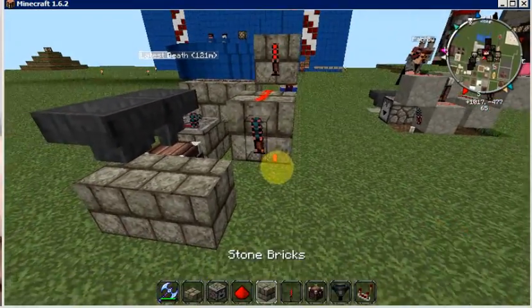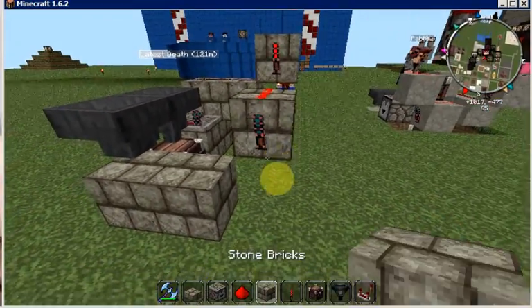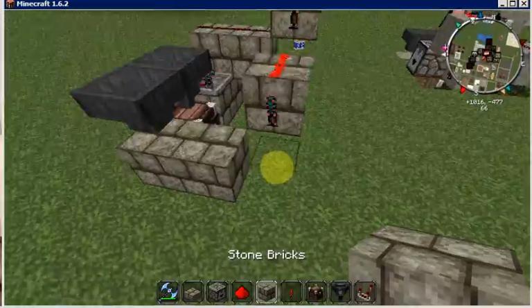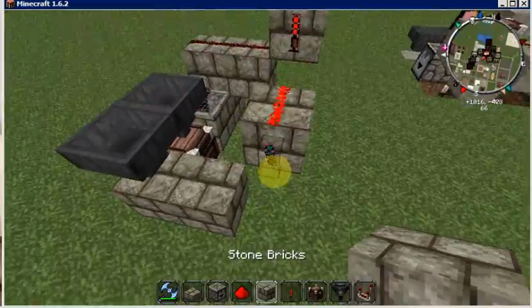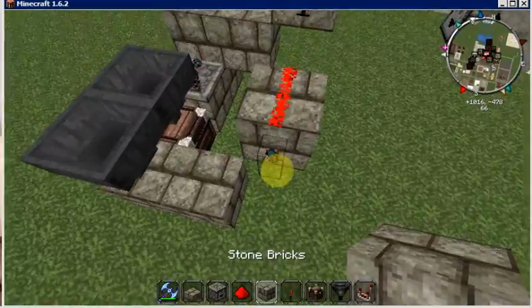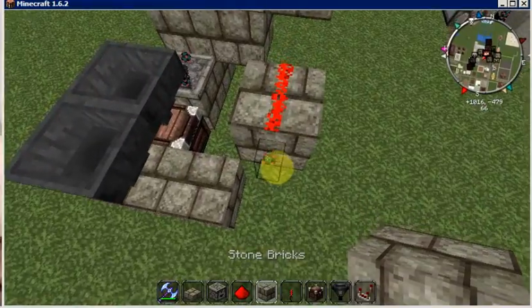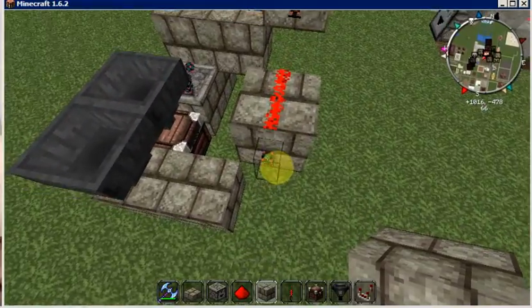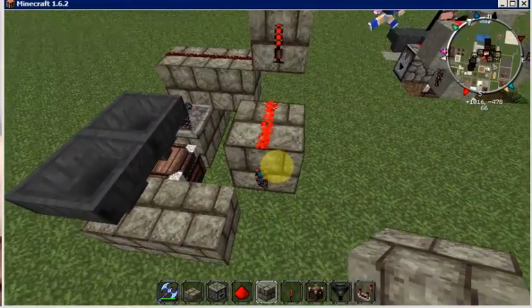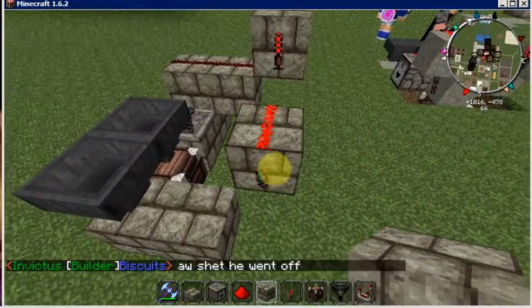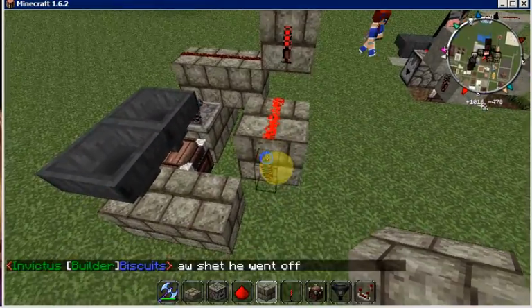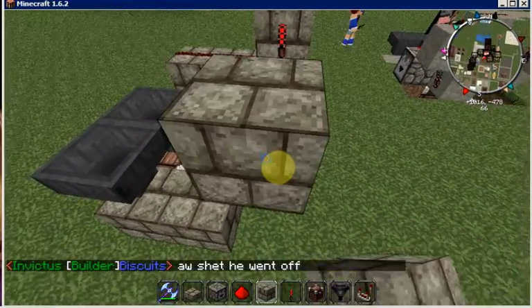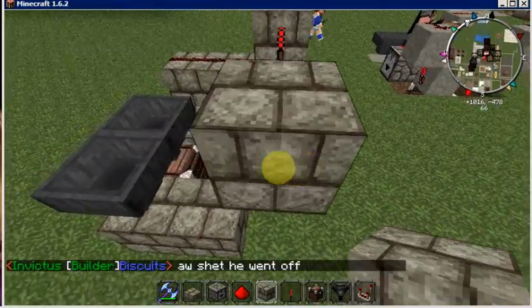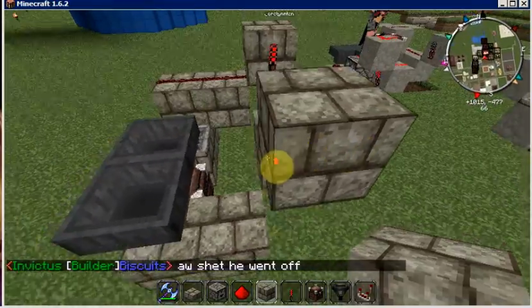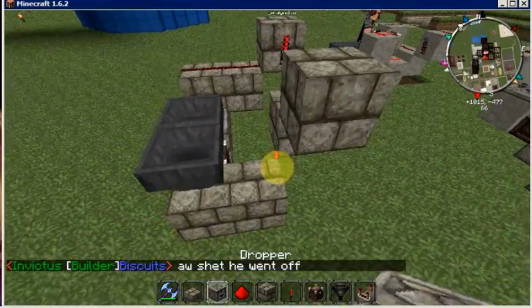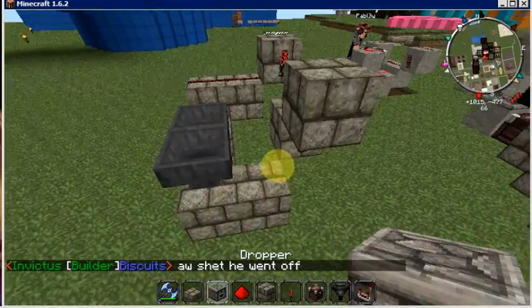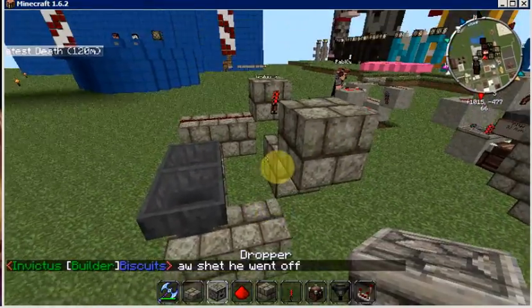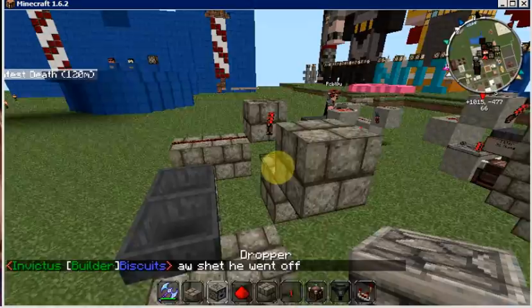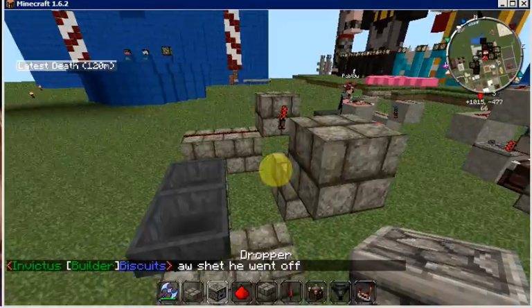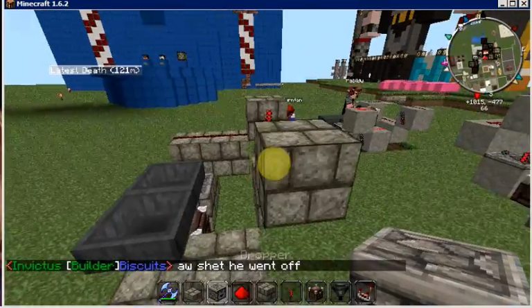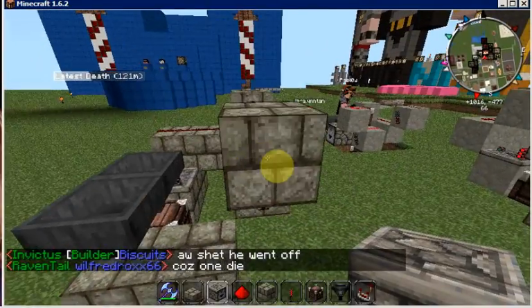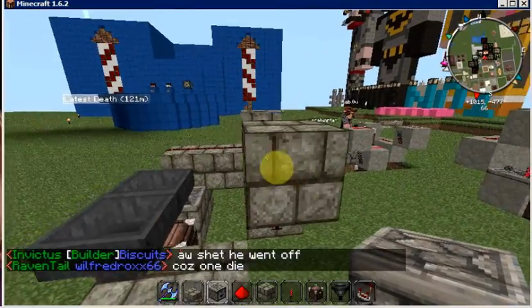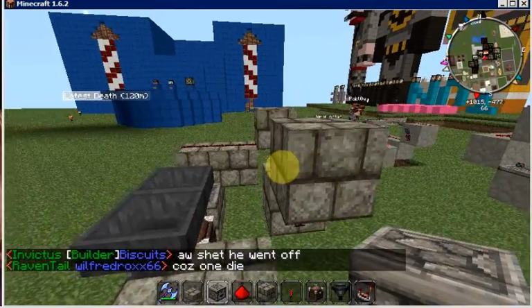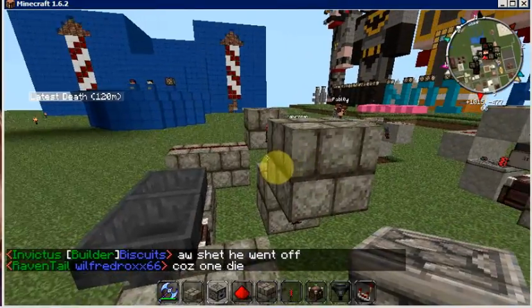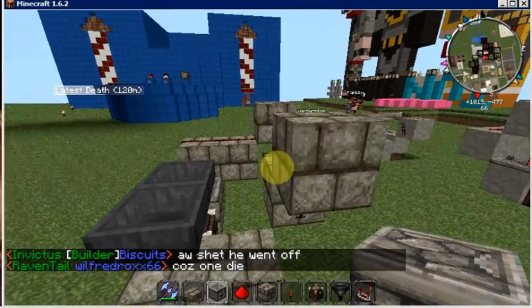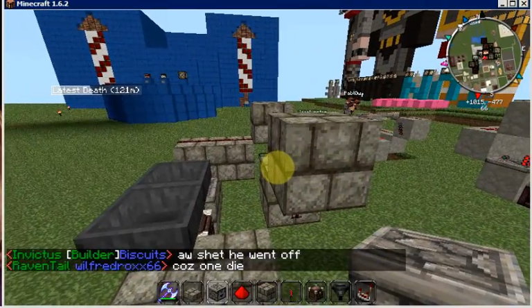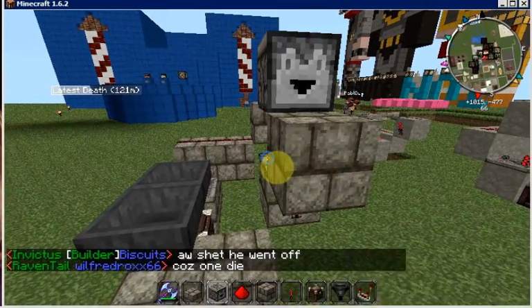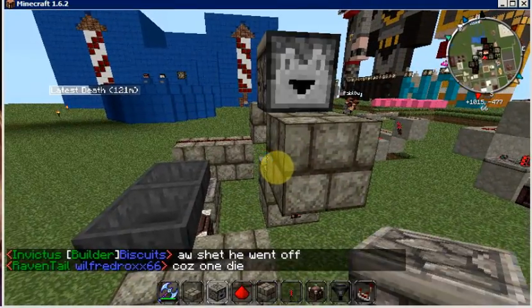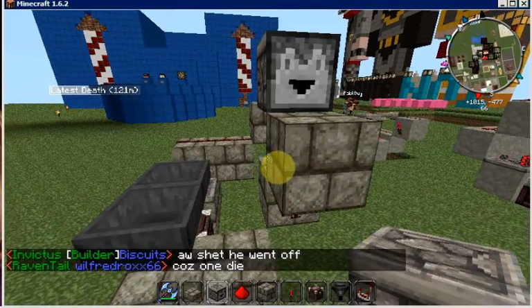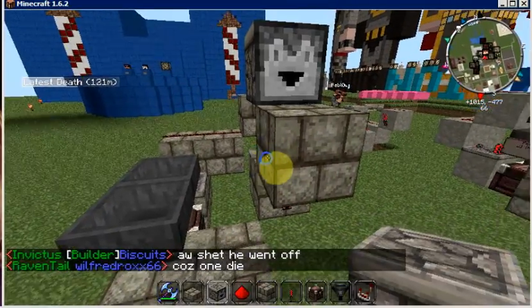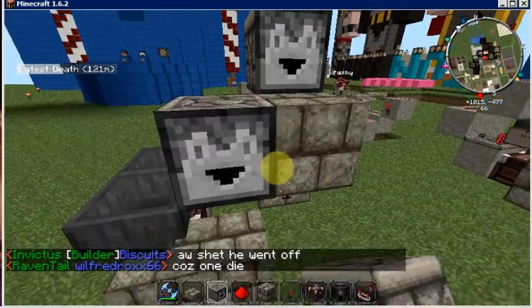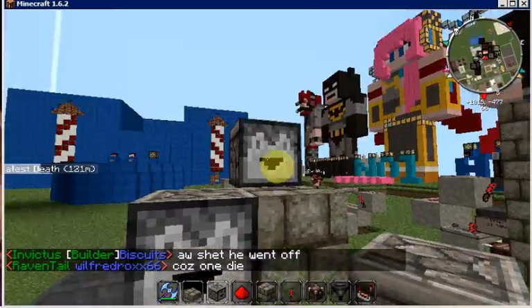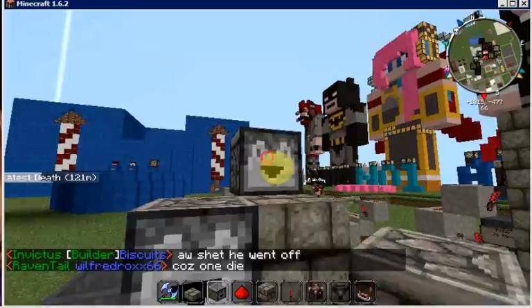On top of this torch we're going to put another block right there. And our dispenser is going to go on the side of this block facing us, right there.